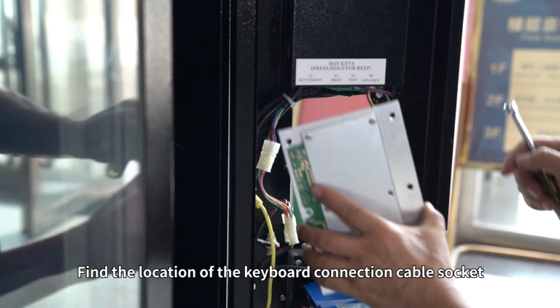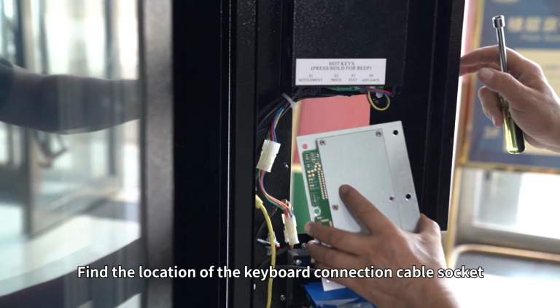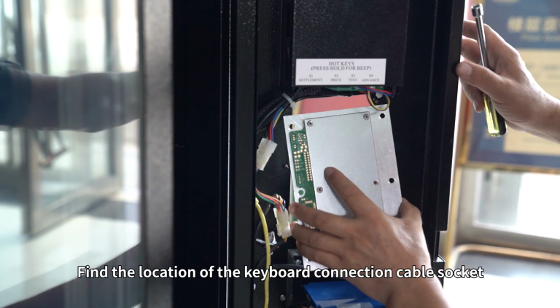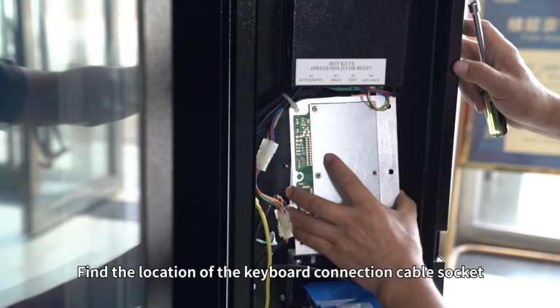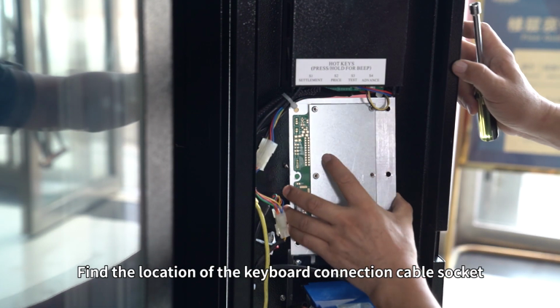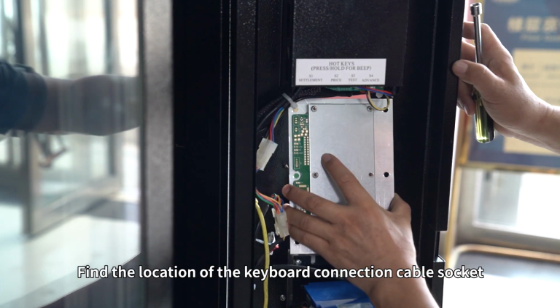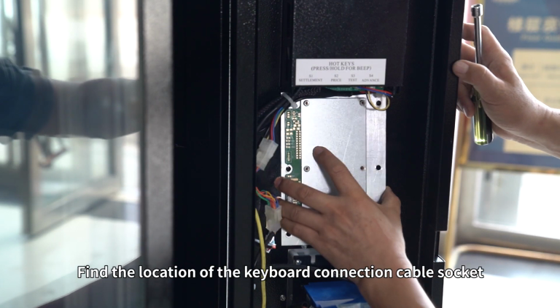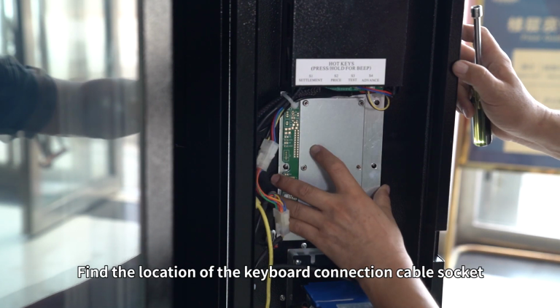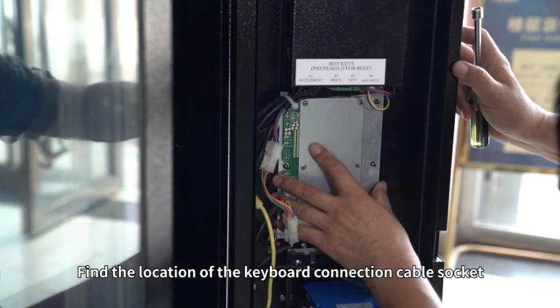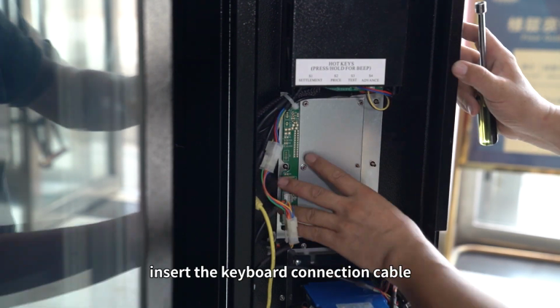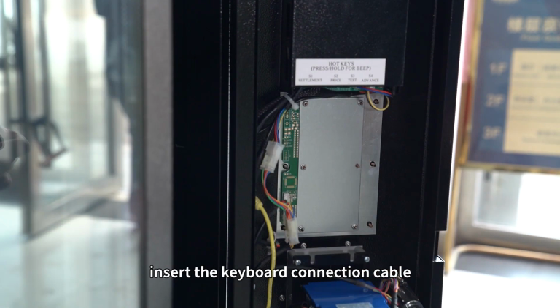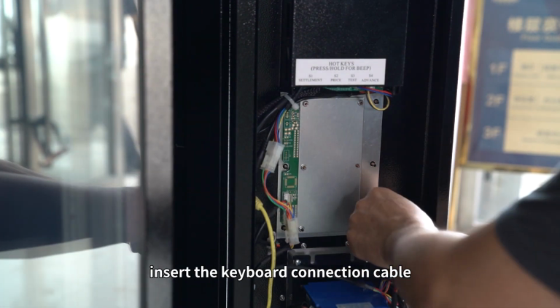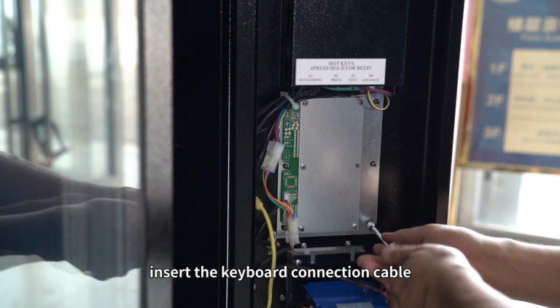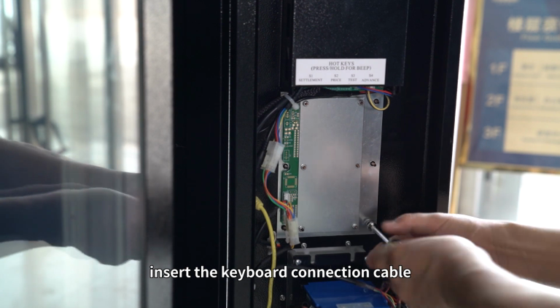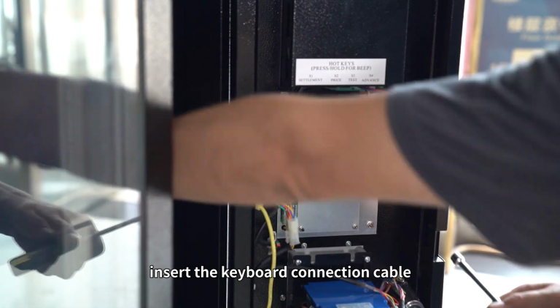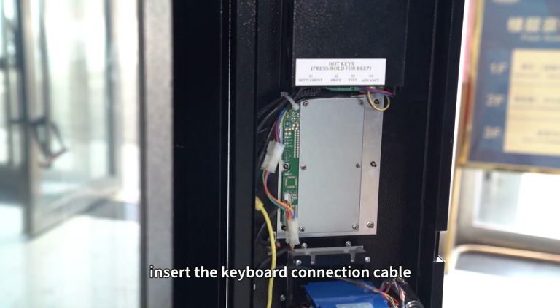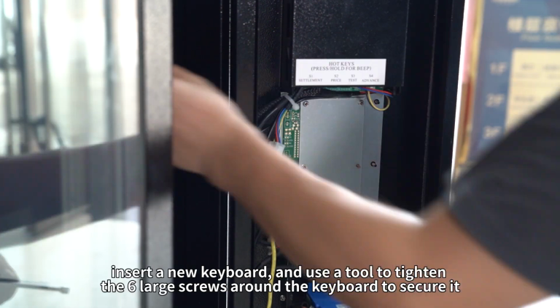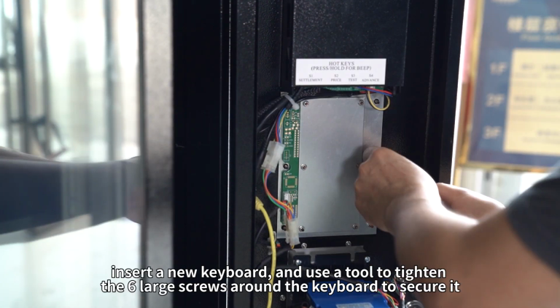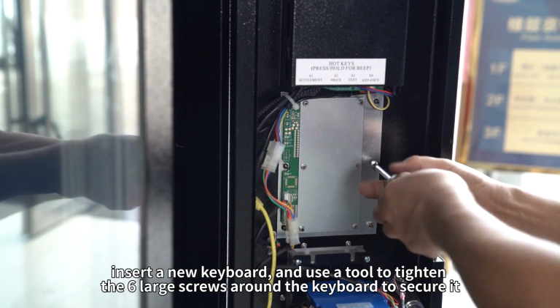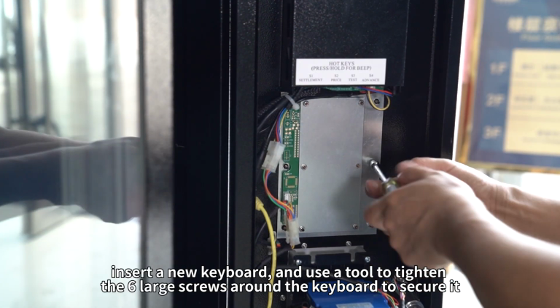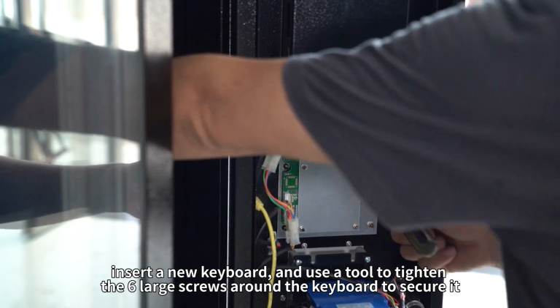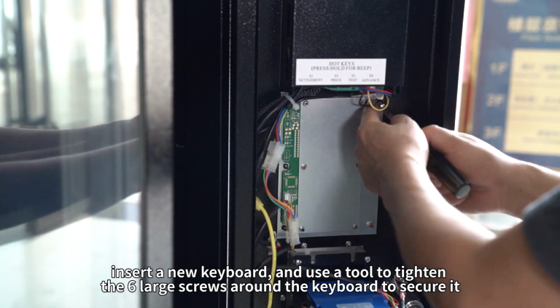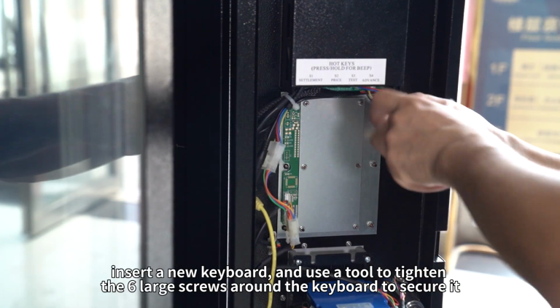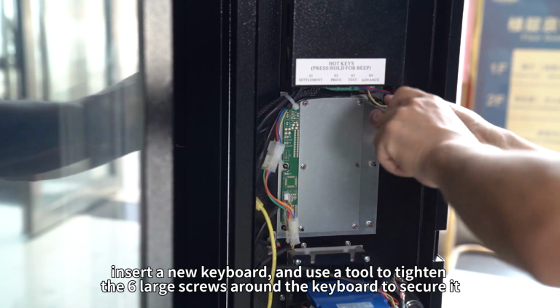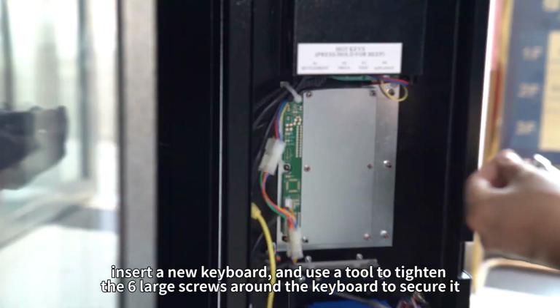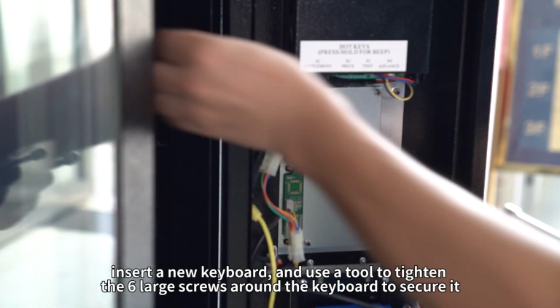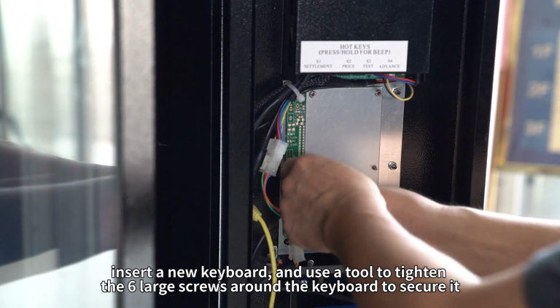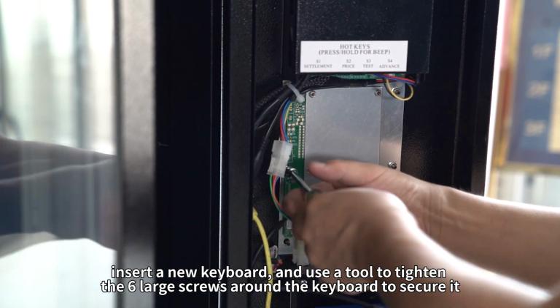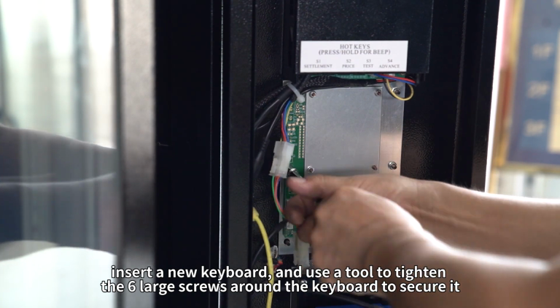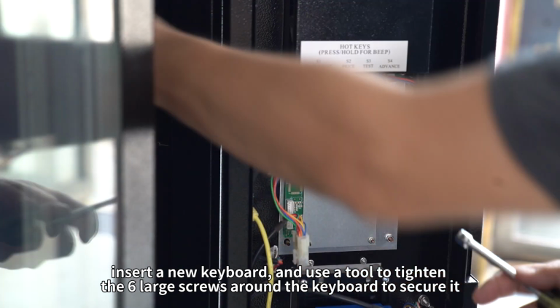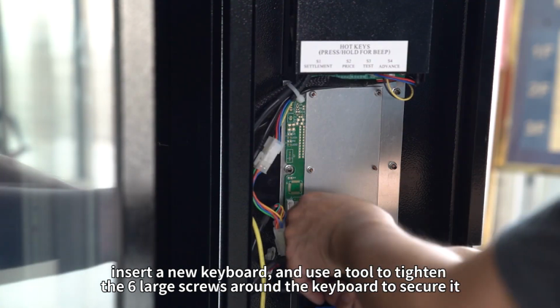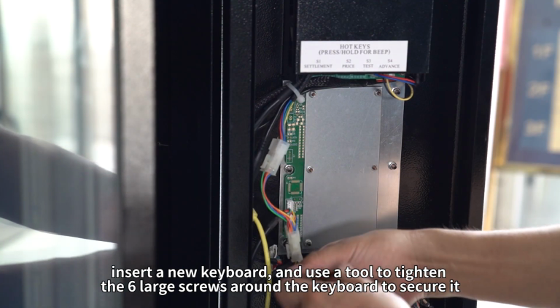Find the location of the keyboard connection cable socket. Insert the keyboard connection cable. Insert a new keyboard. And use a tool to tighten the six large screws around the keyboard to secure it.